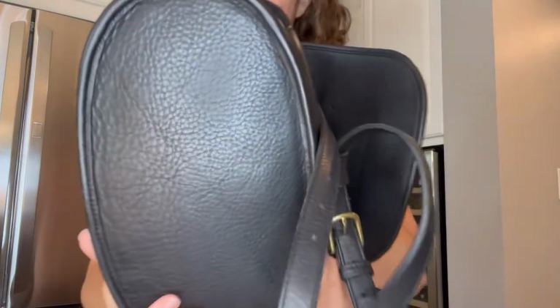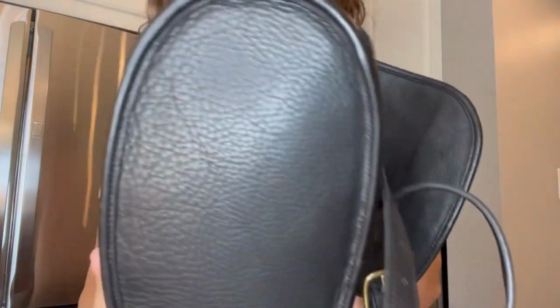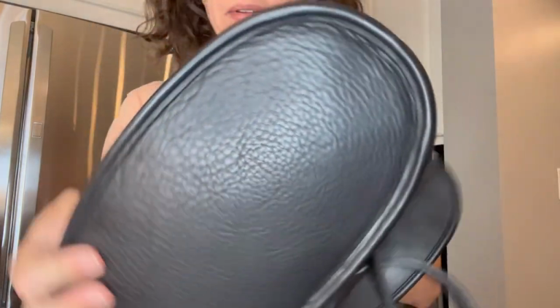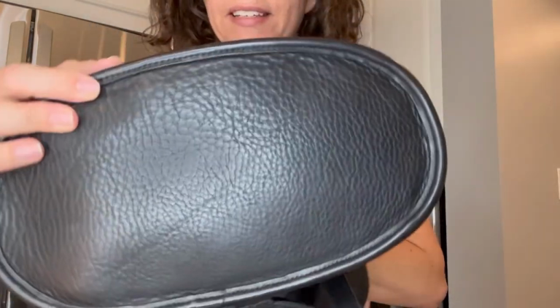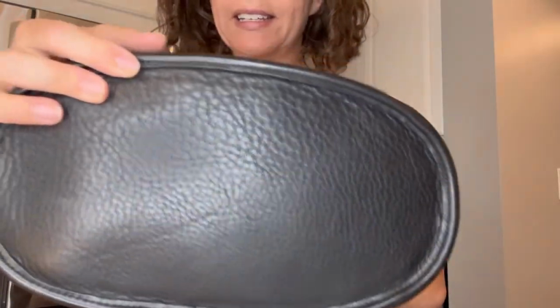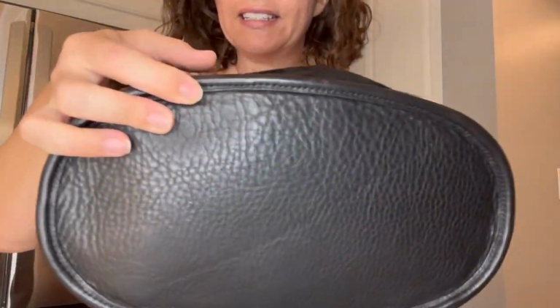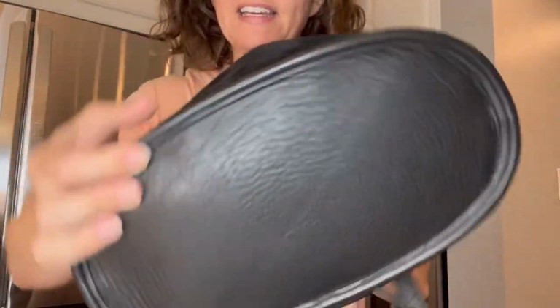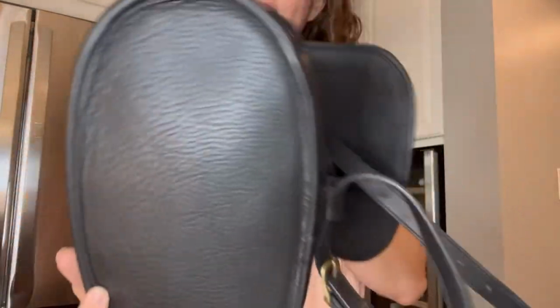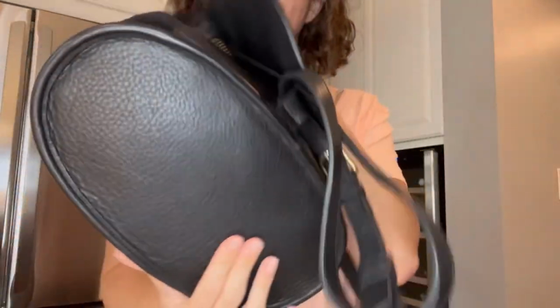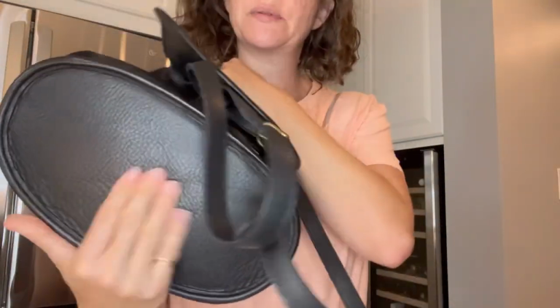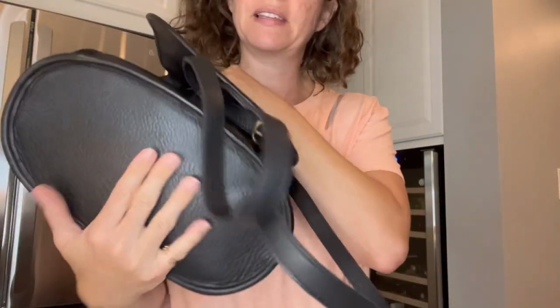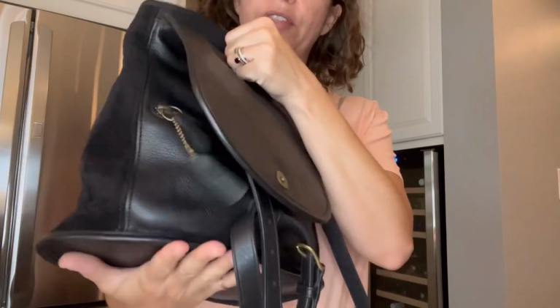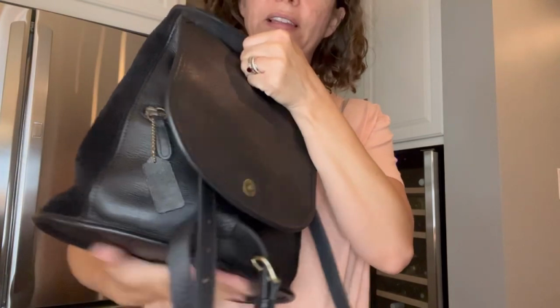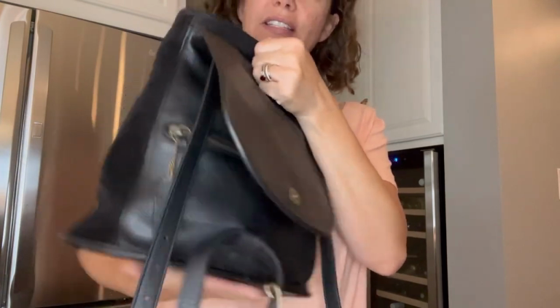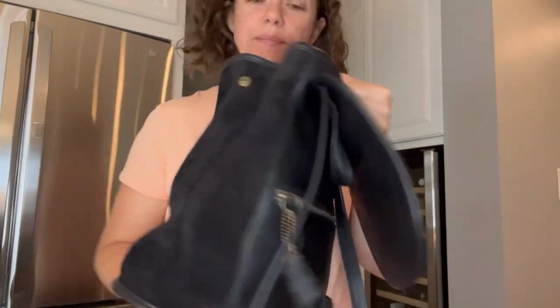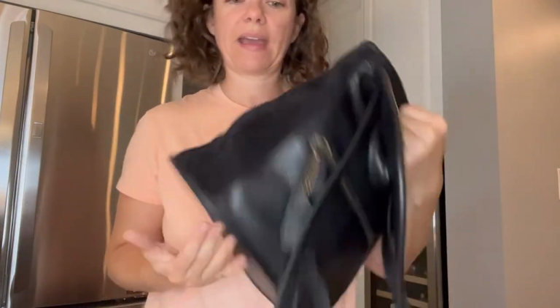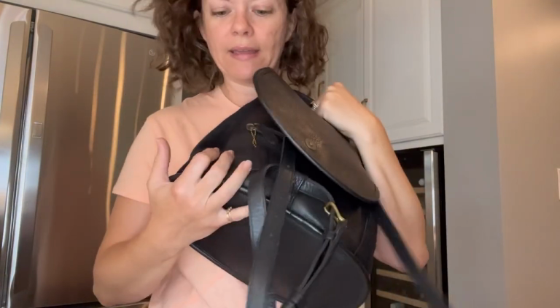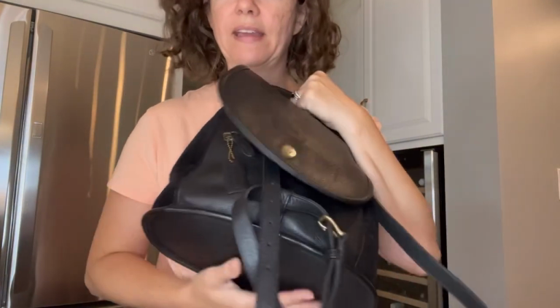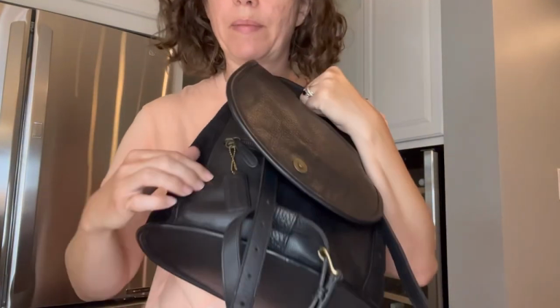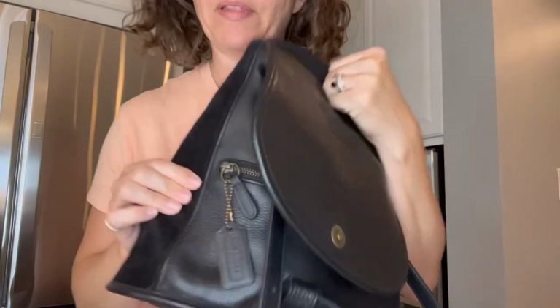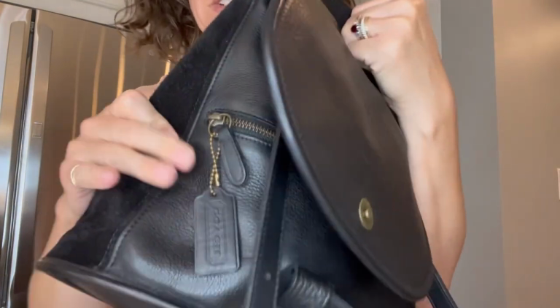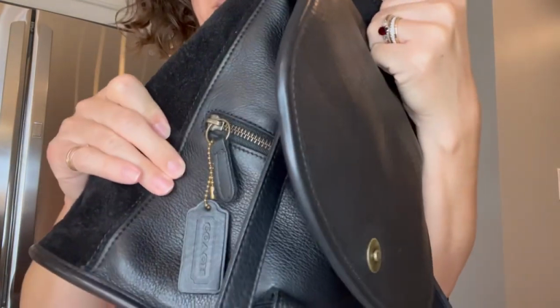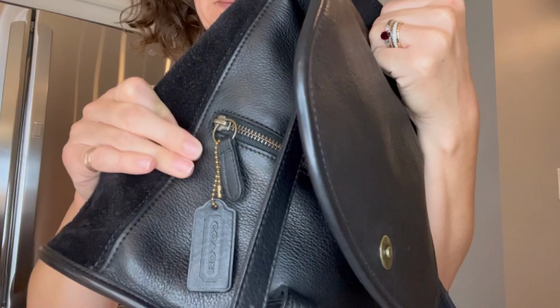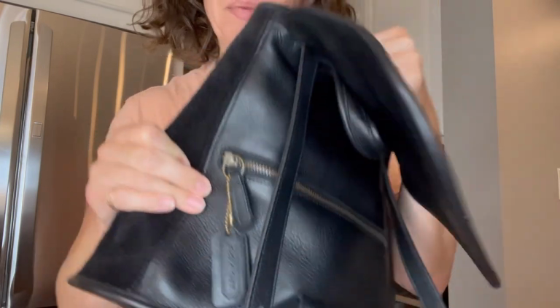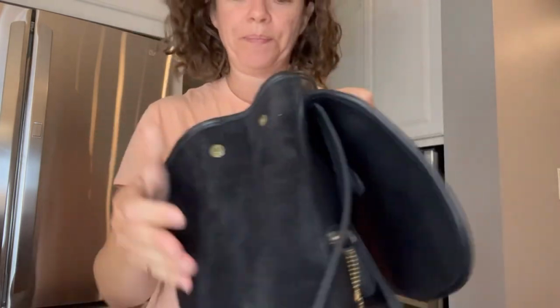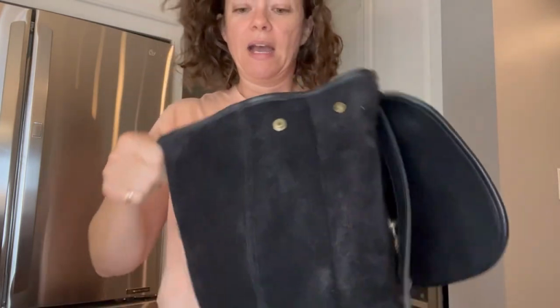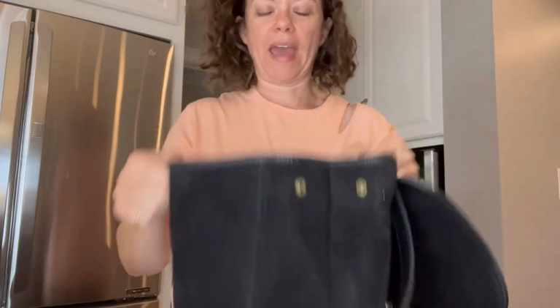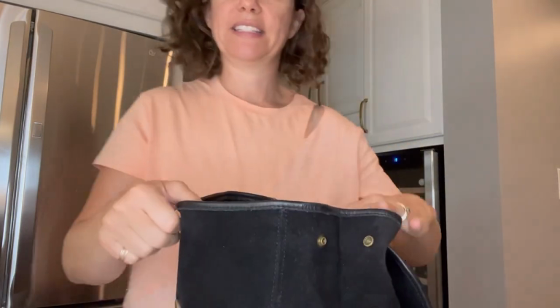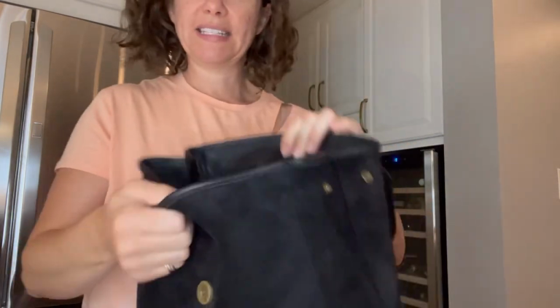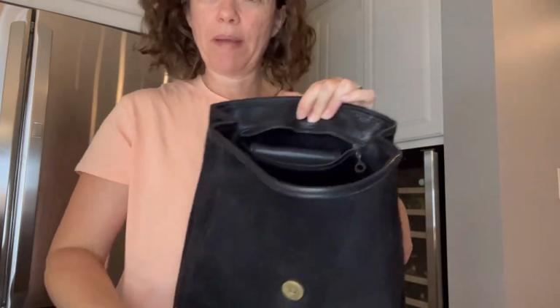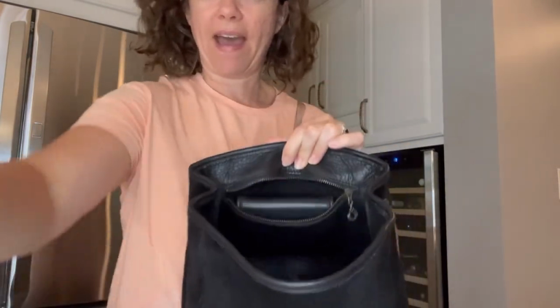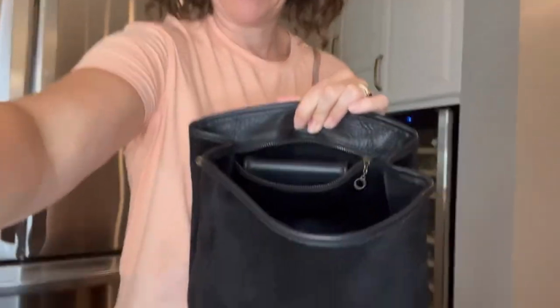Look at the bottom lip — you can see how the leather is a little pebbled, which is what you typically get on the Berkeley line. The leather on the back is also pebbled. It's really nice and pretty.